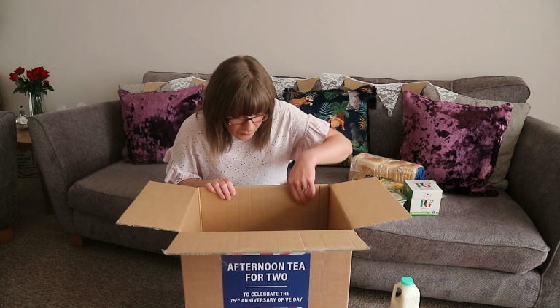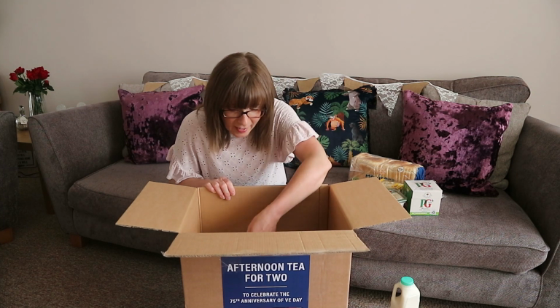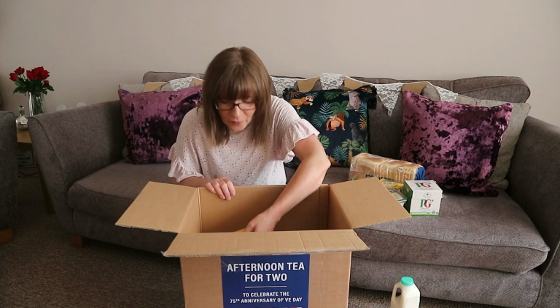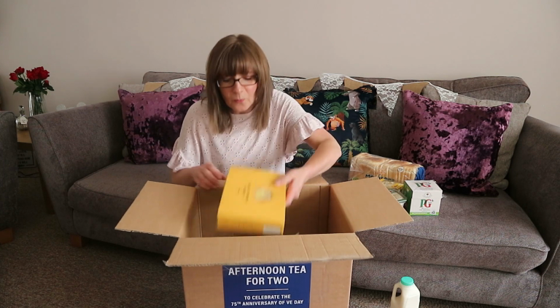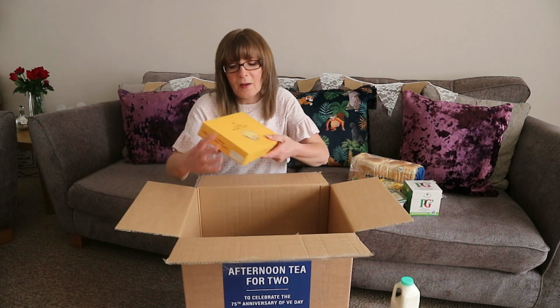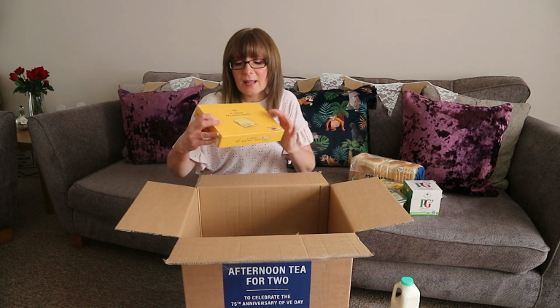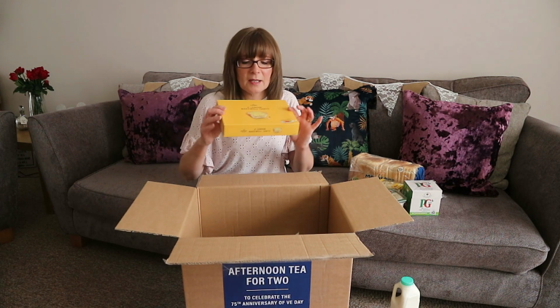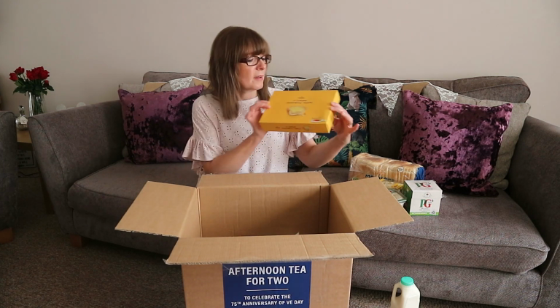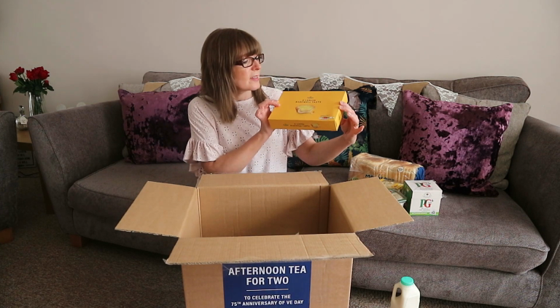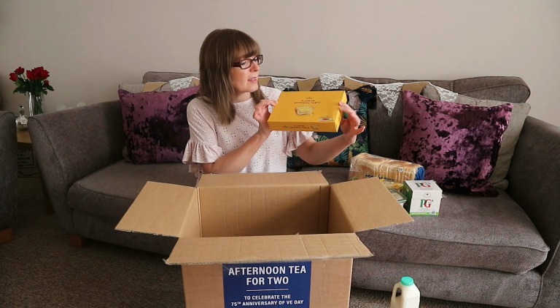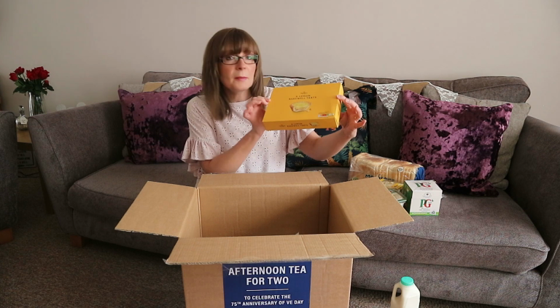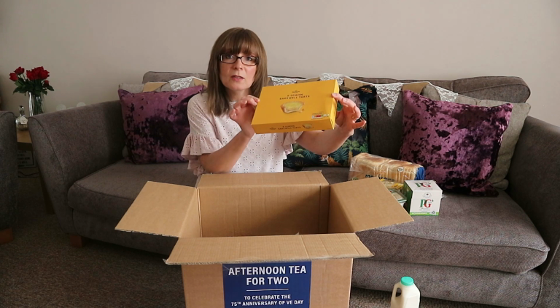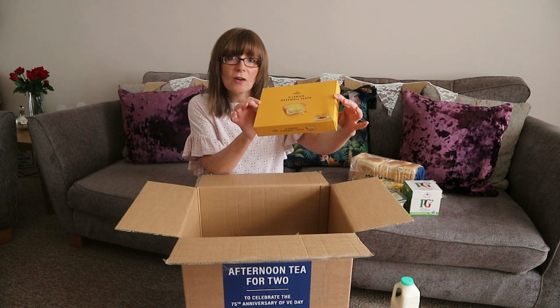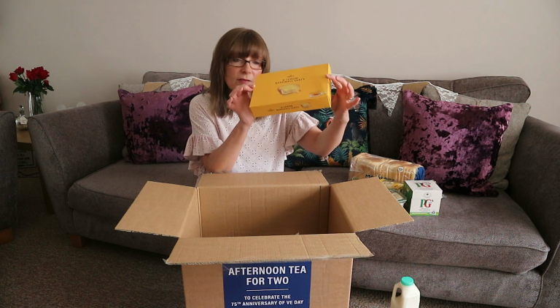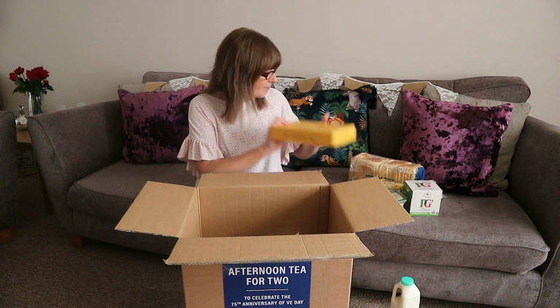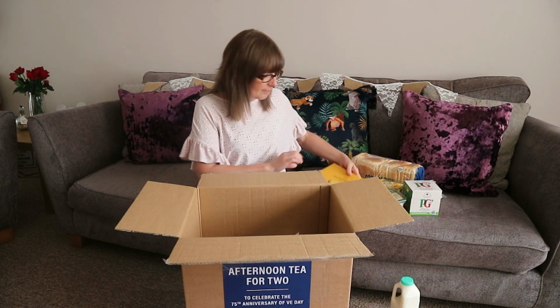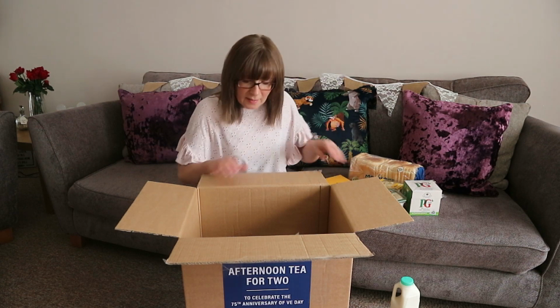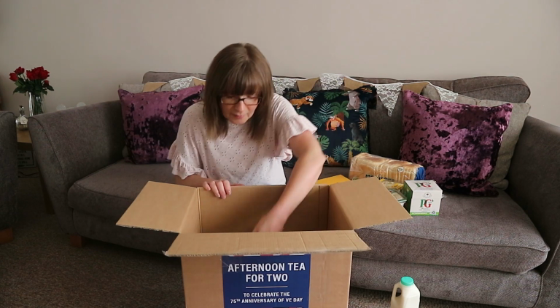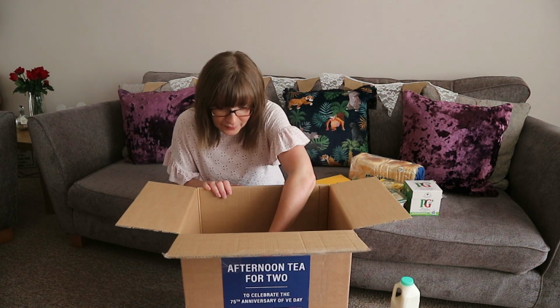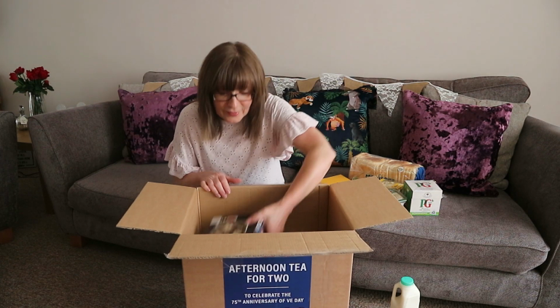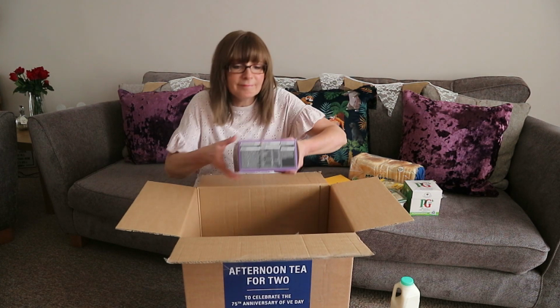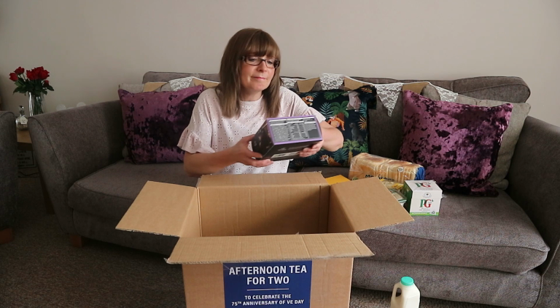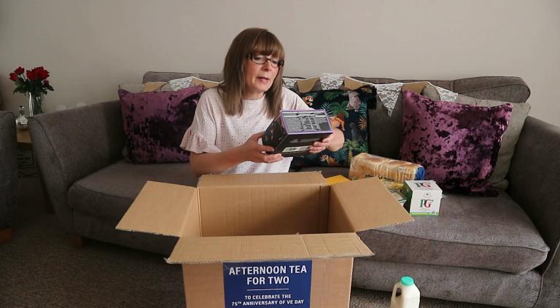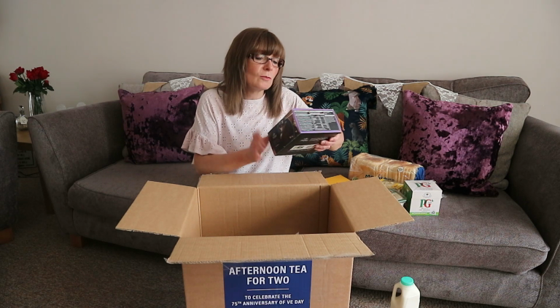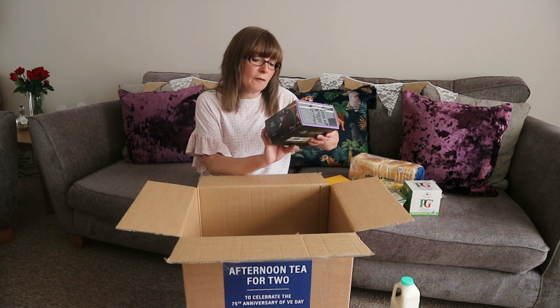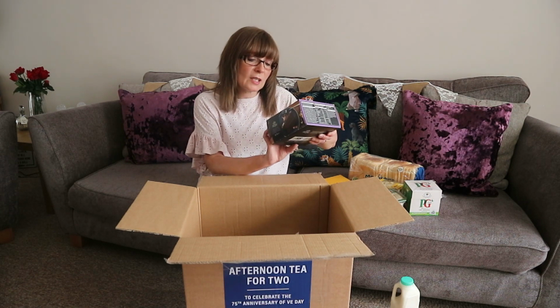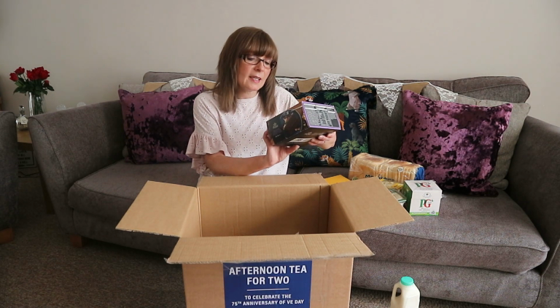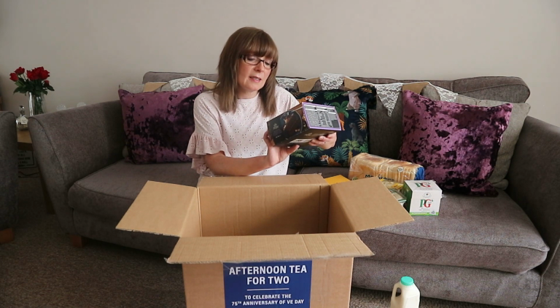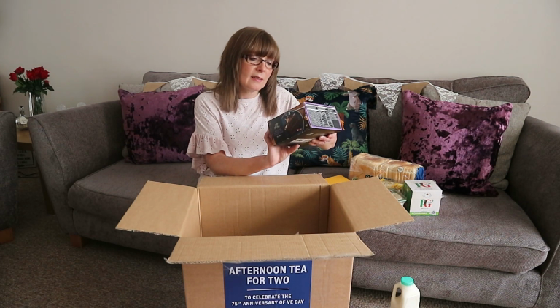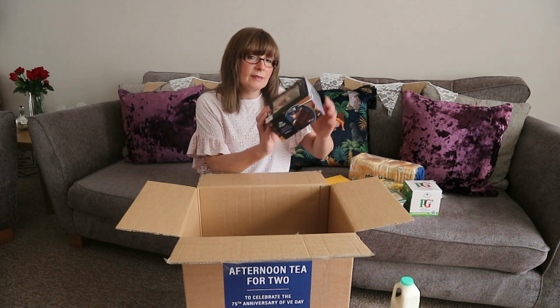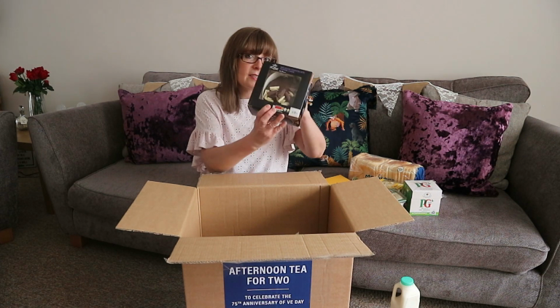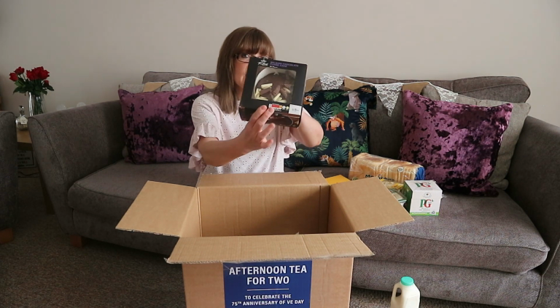After that we'll have six lemon Bakewell tarts, and we've got Belgian chocolate fudge cake. That looks delicious.